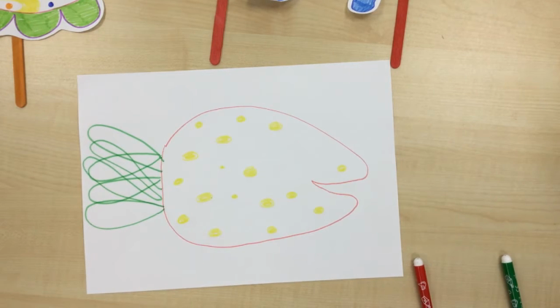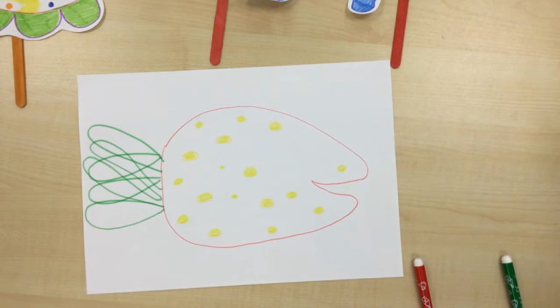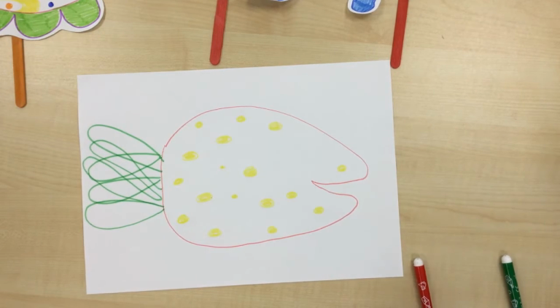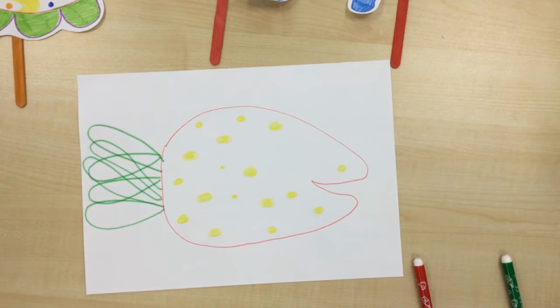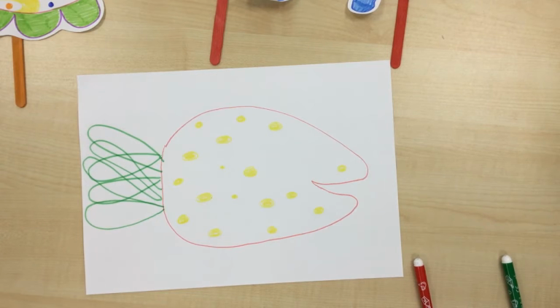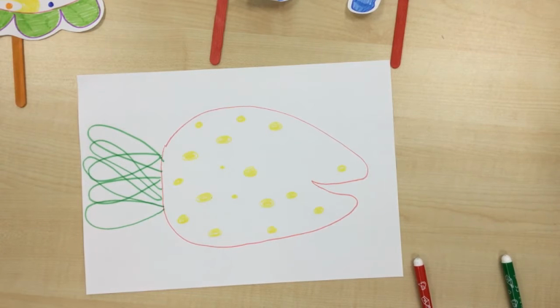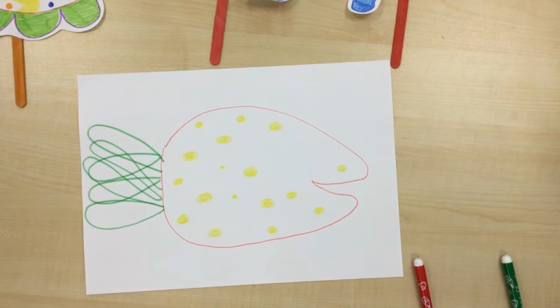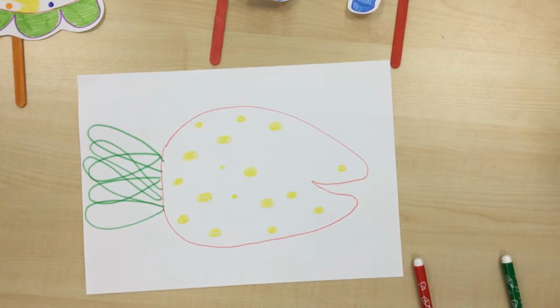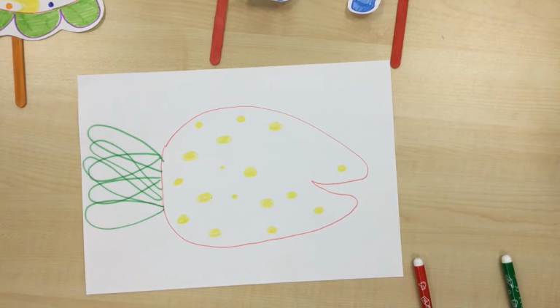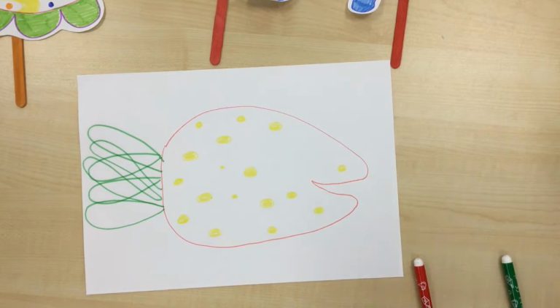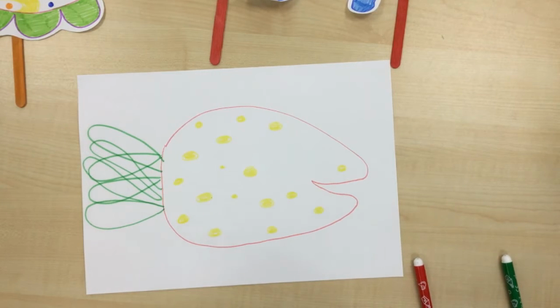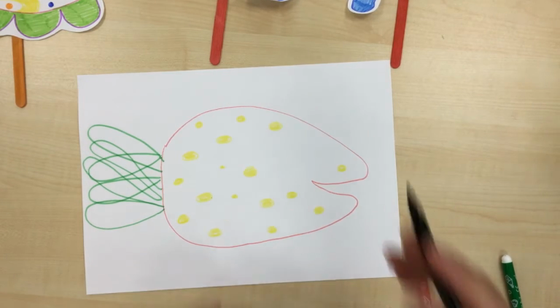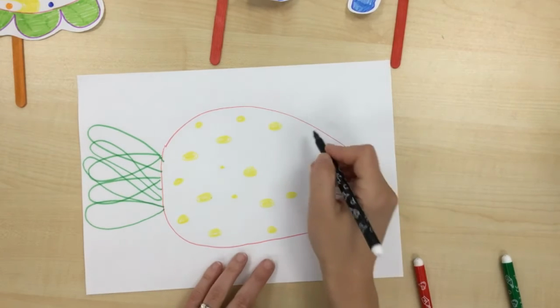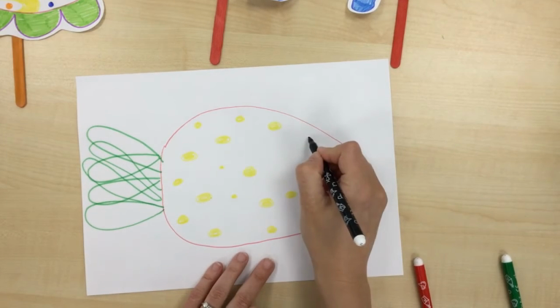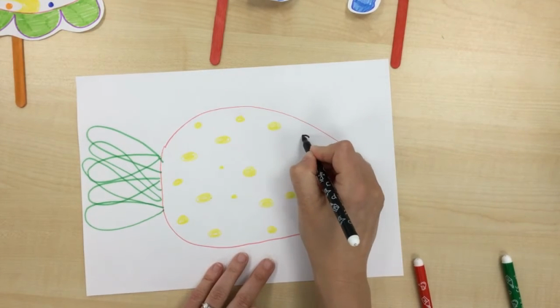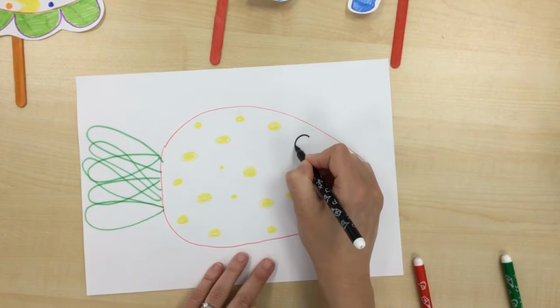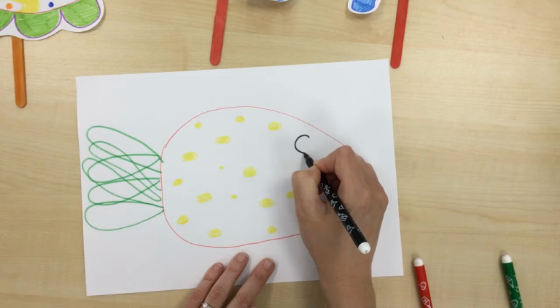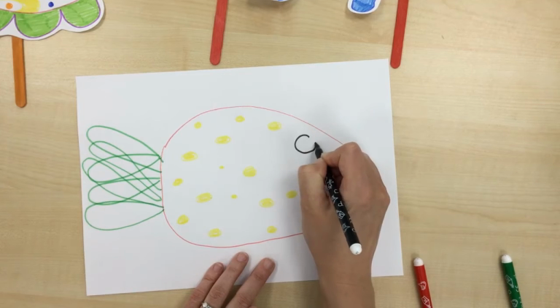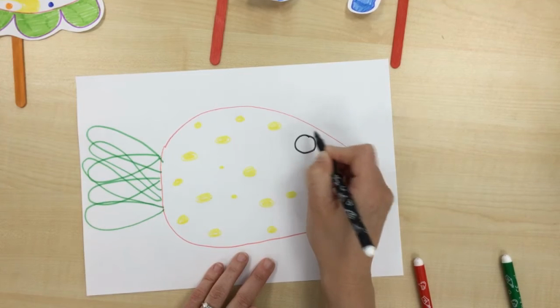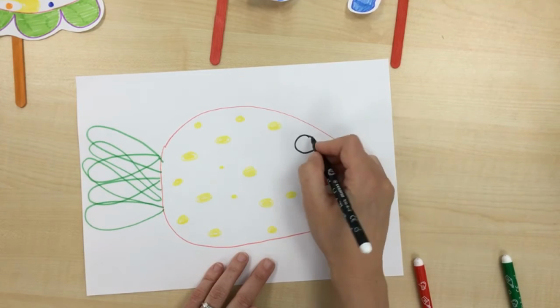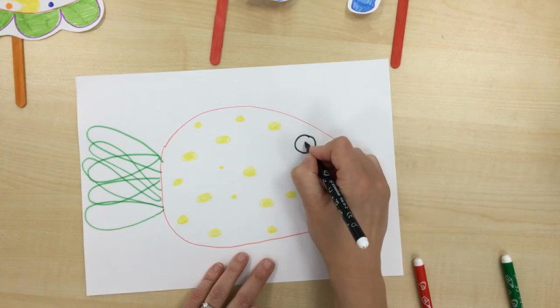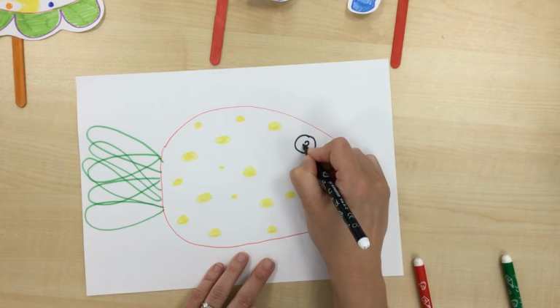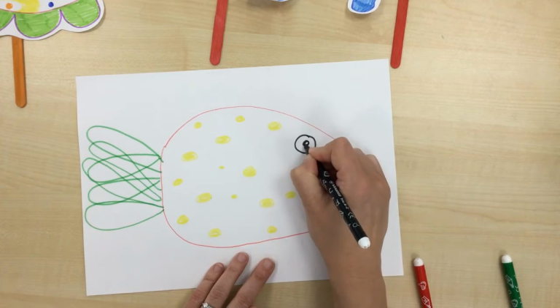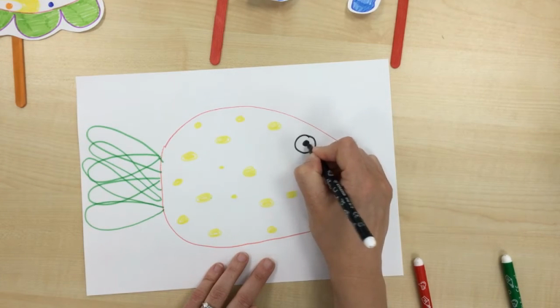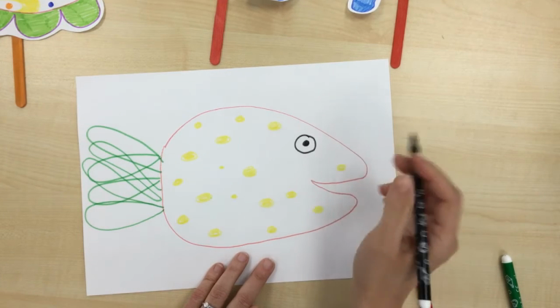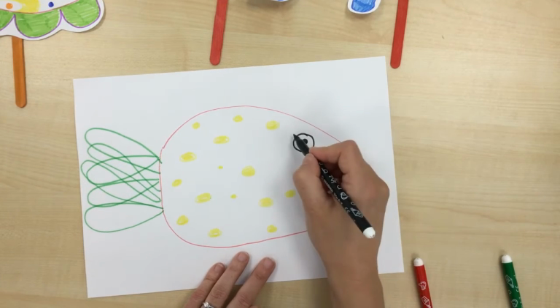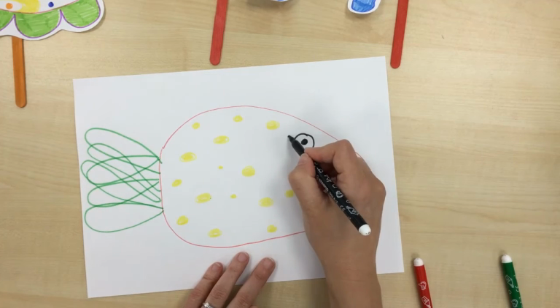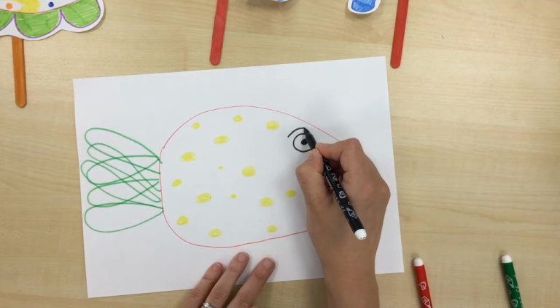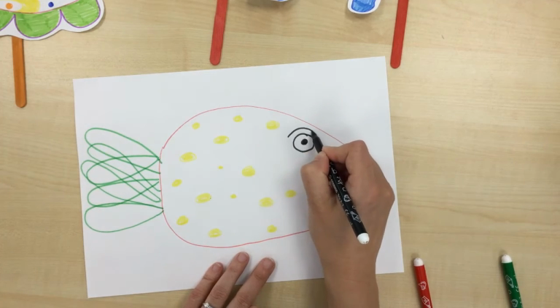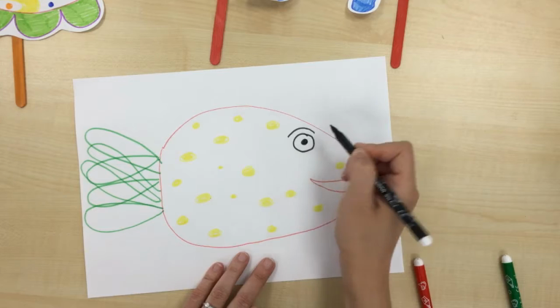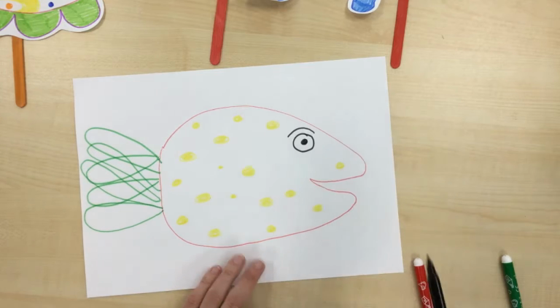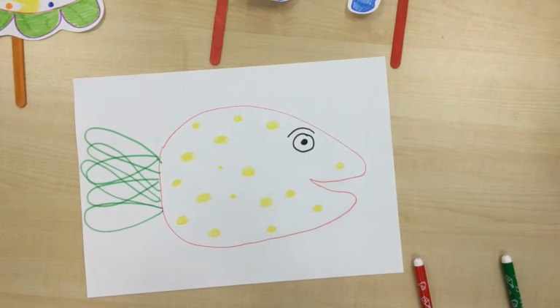I also need to draw his eye, so I'm going to do it with a black pen. I'll draw his eye and I'm going to draw him some eyebrows to make him a happy fish.